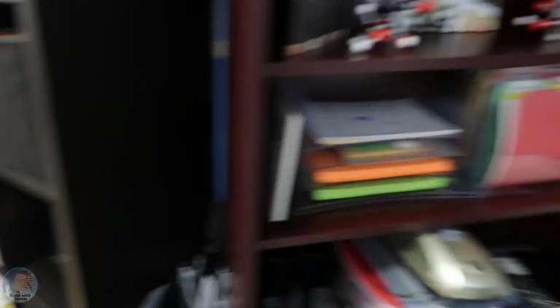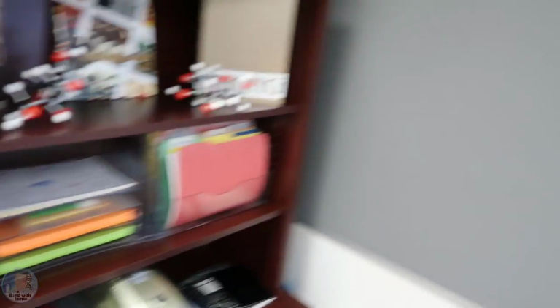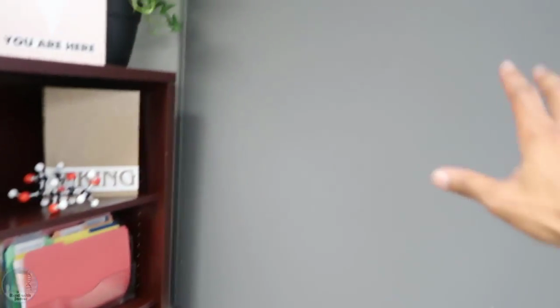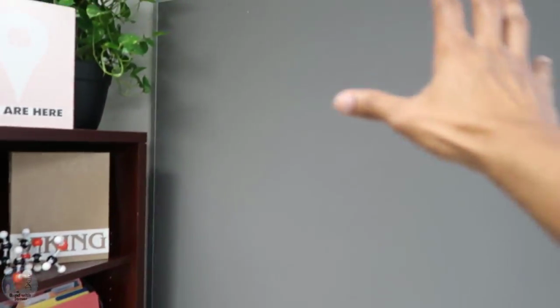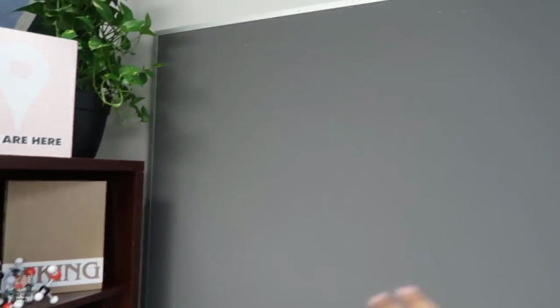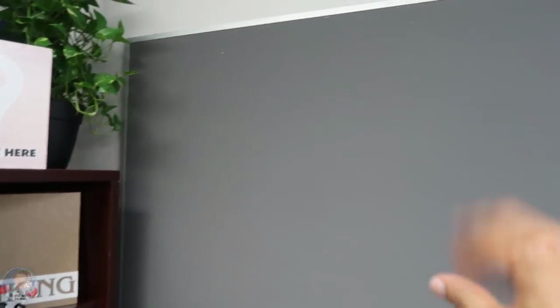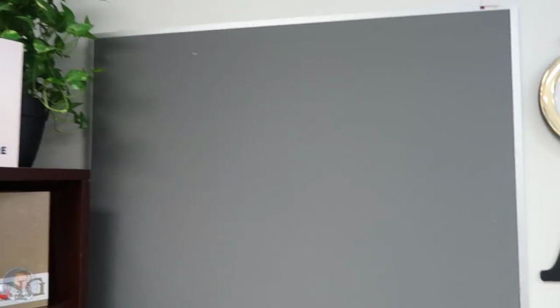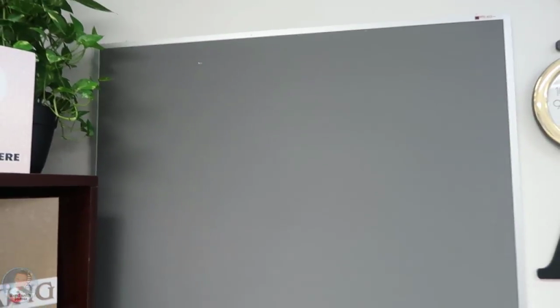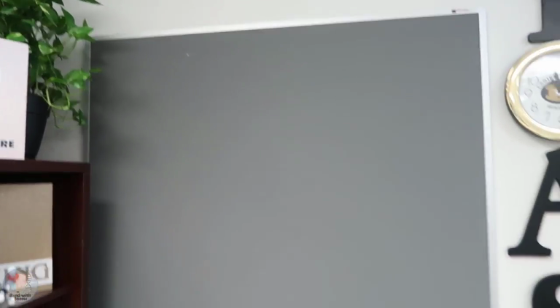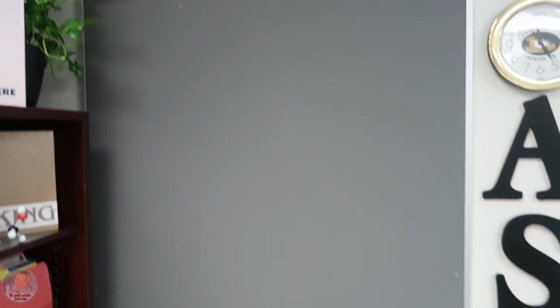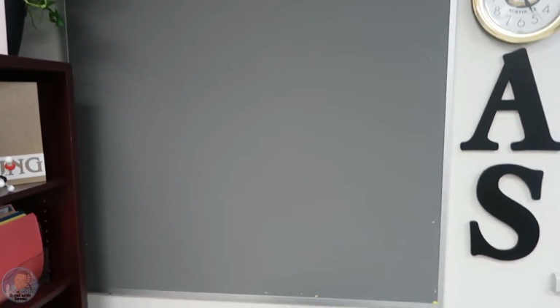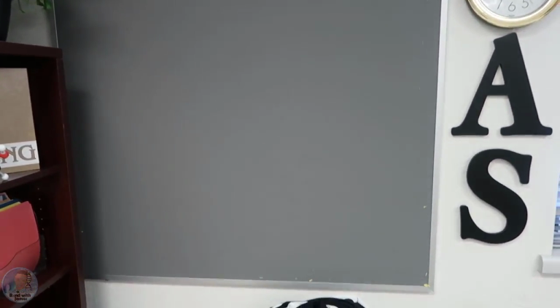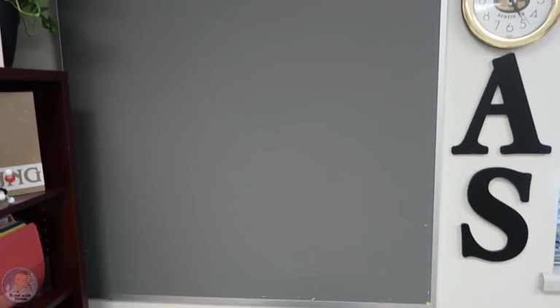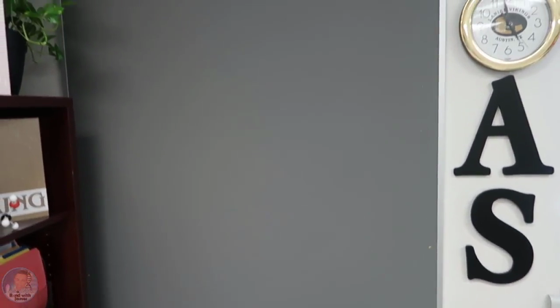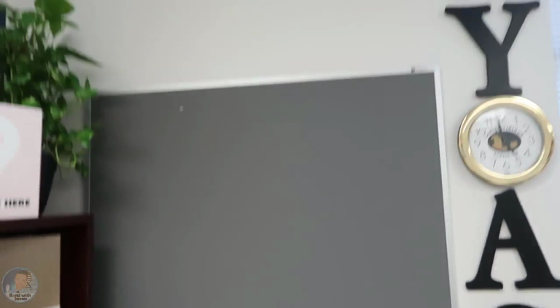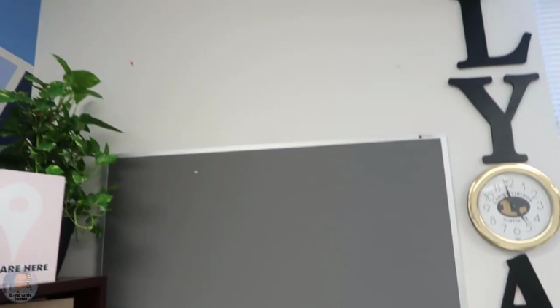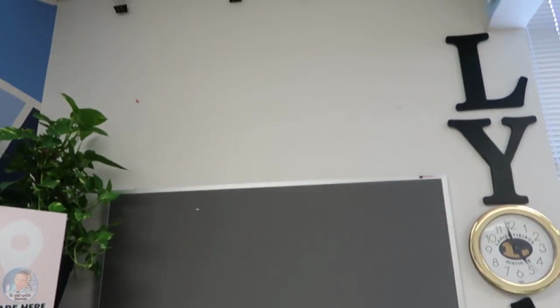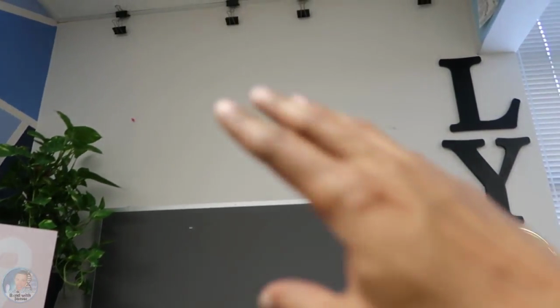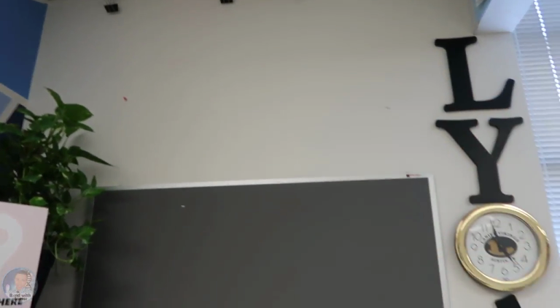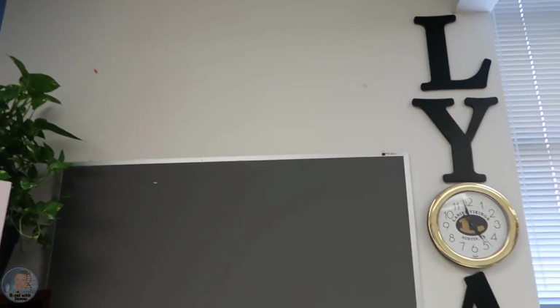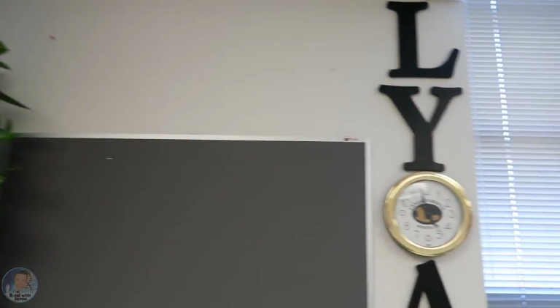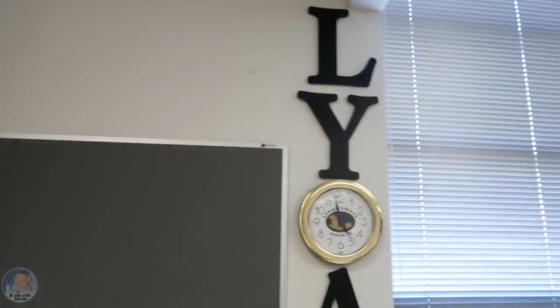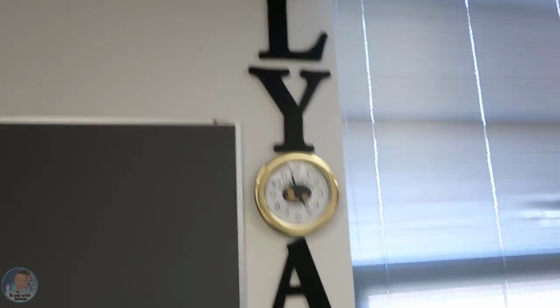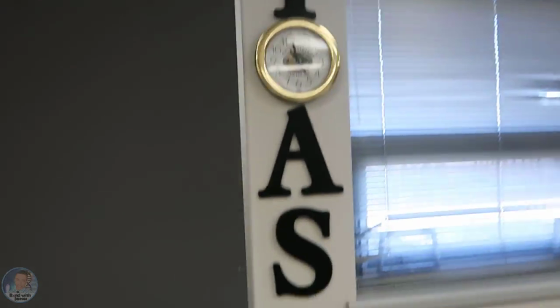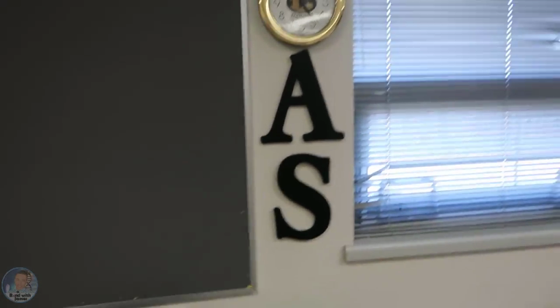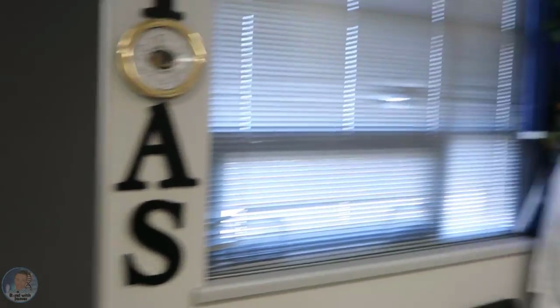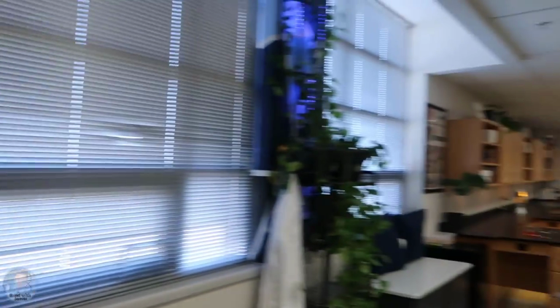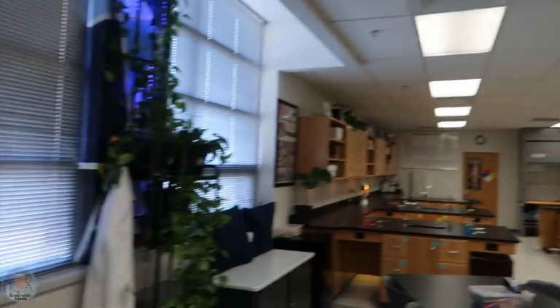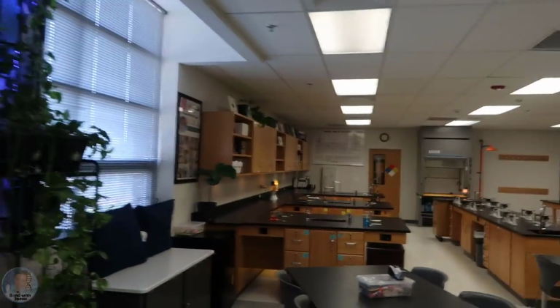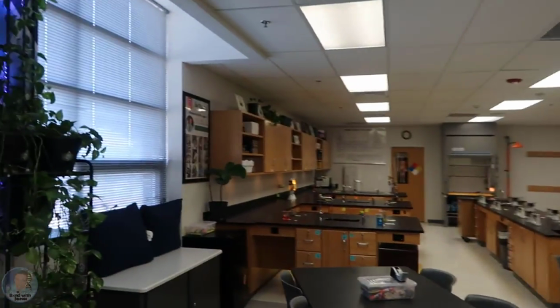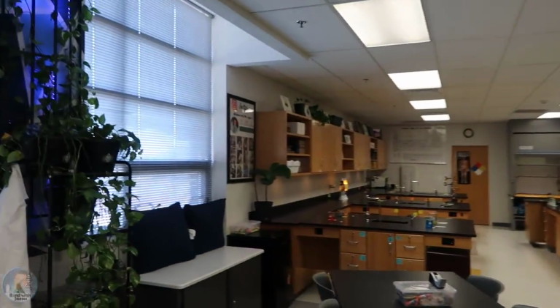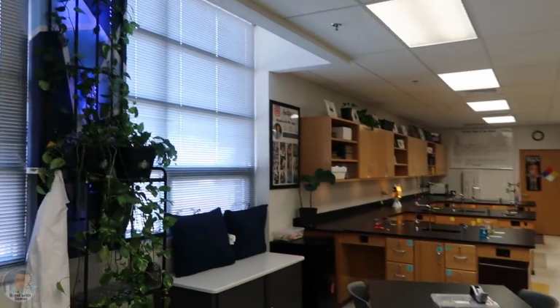I don't know what I really want to do with this area yet — I was thinking about putting some scientist pictures but I haven't decided. Here's my name so if students forget they can look up there.